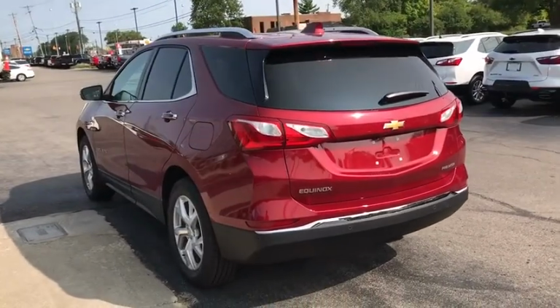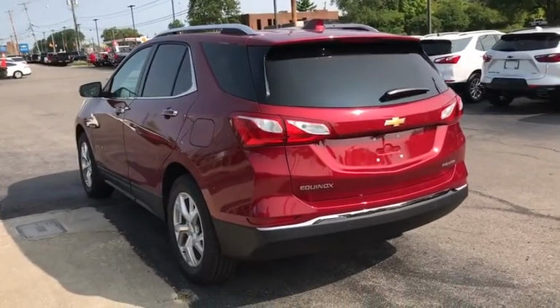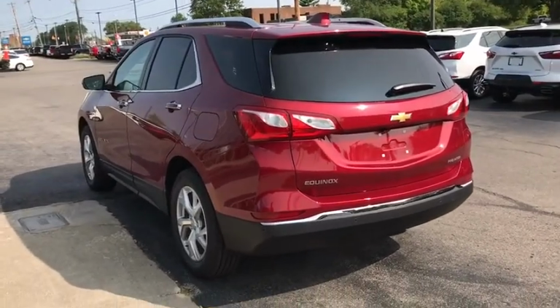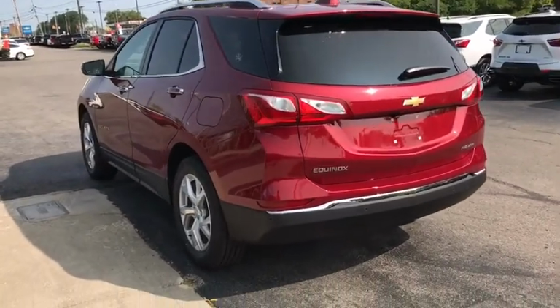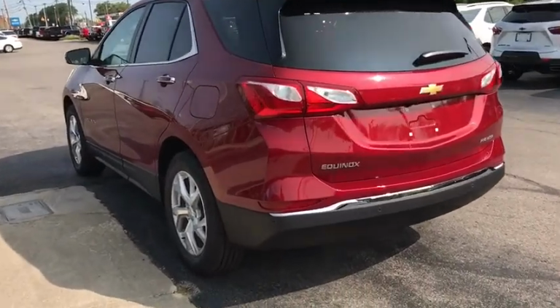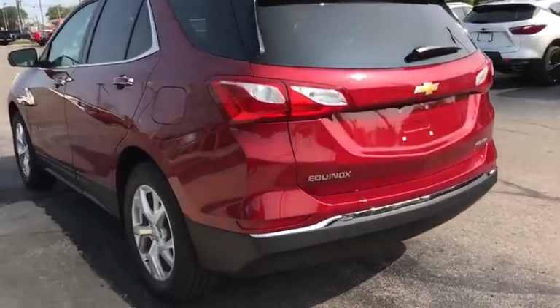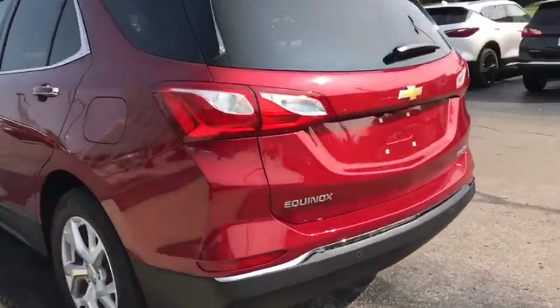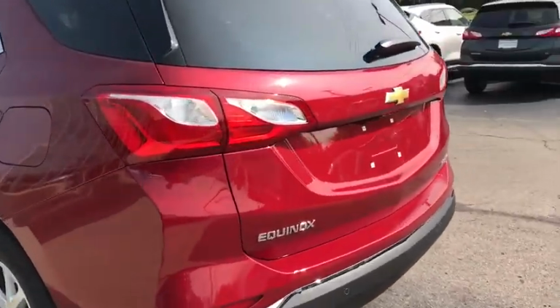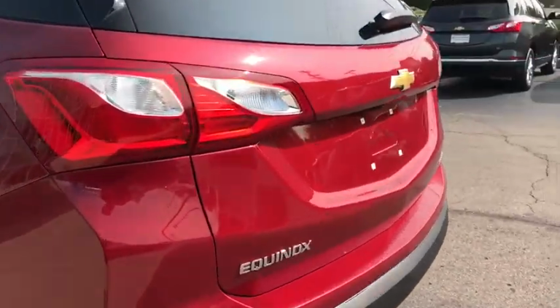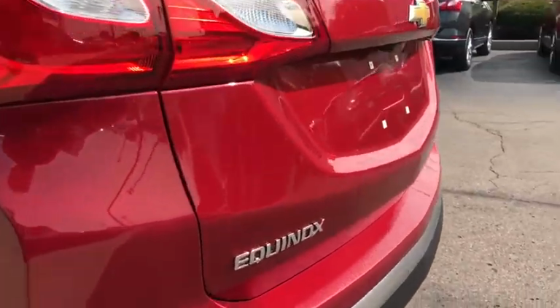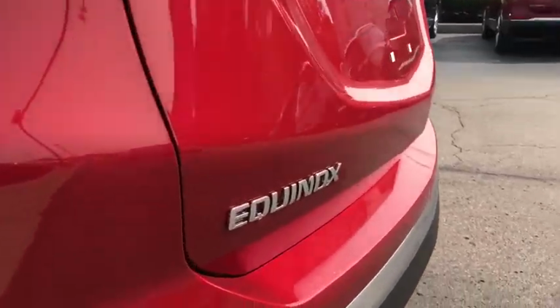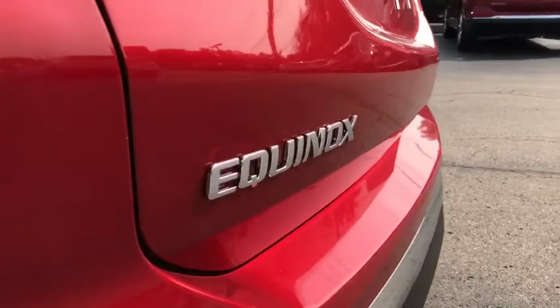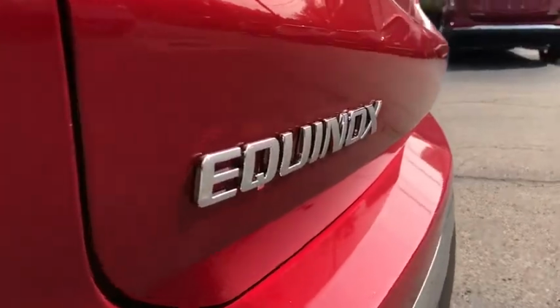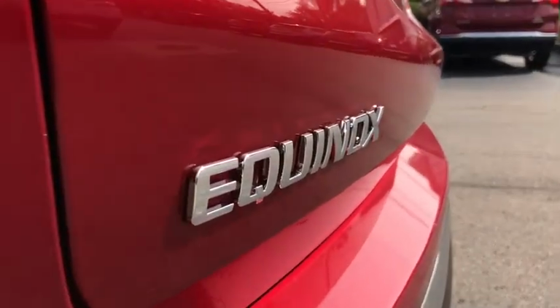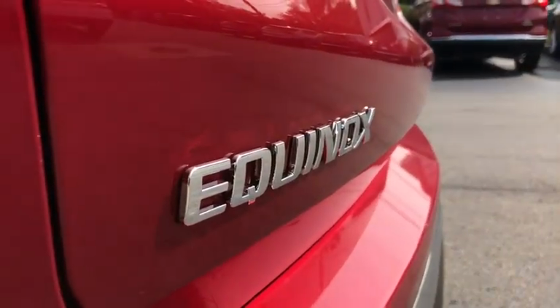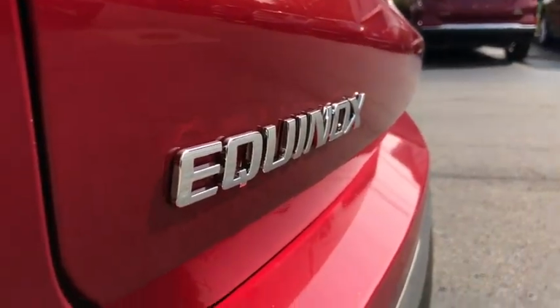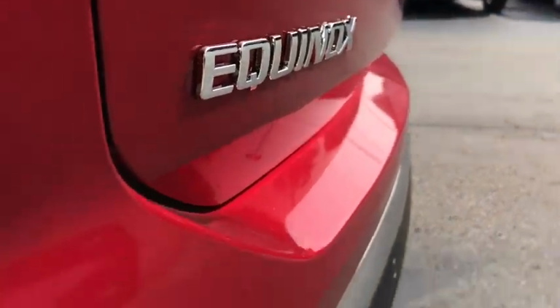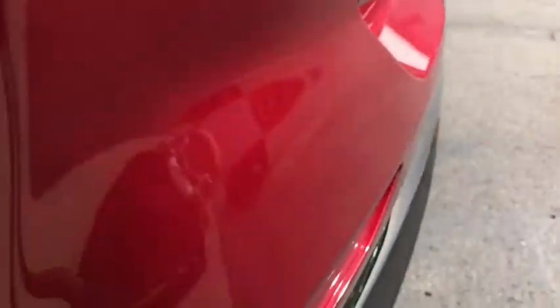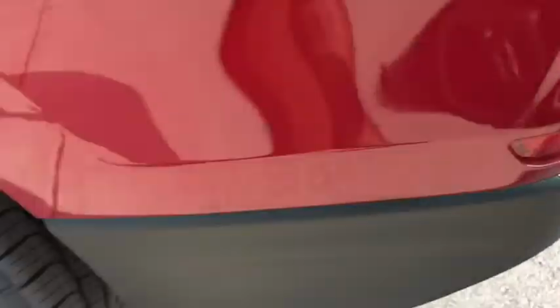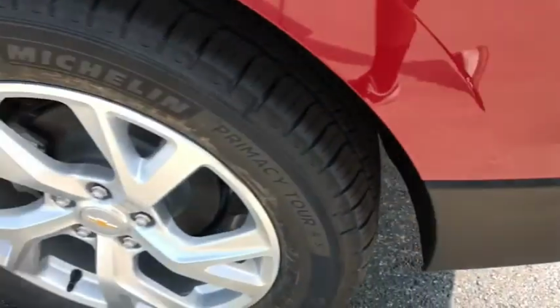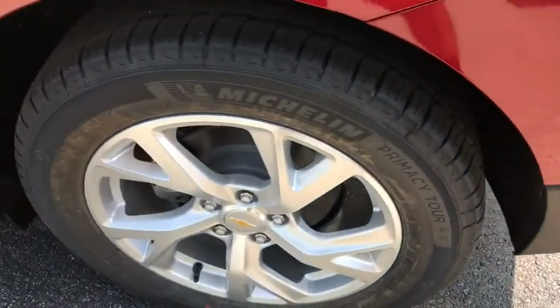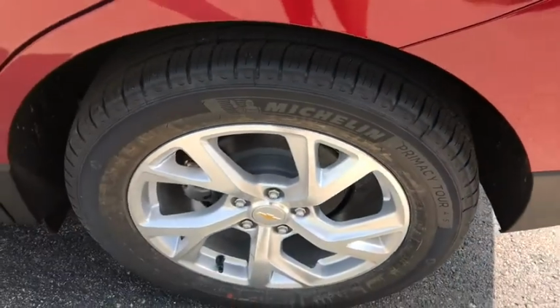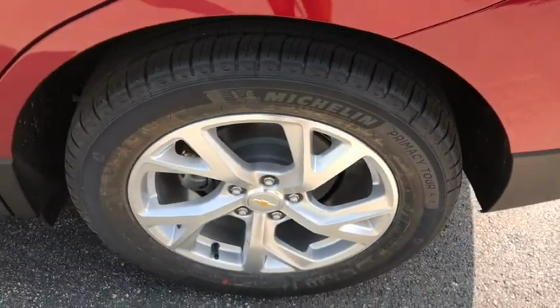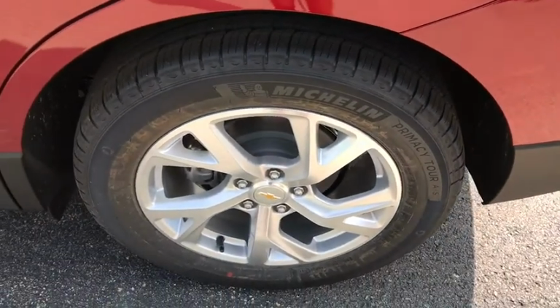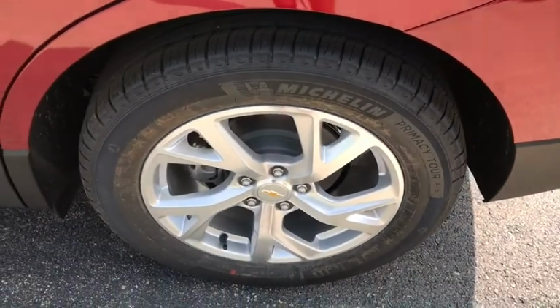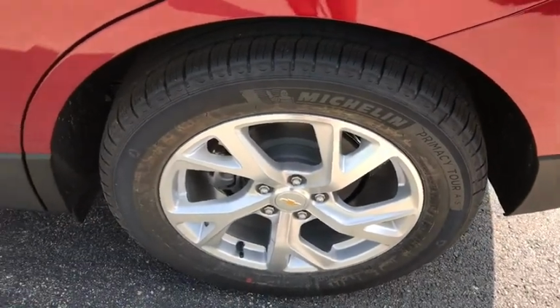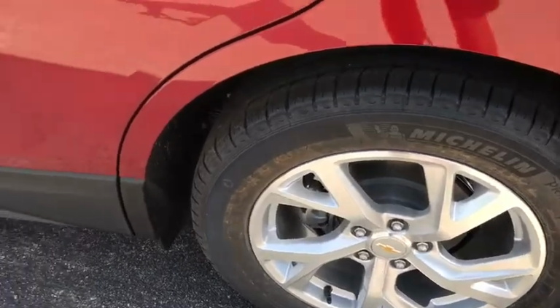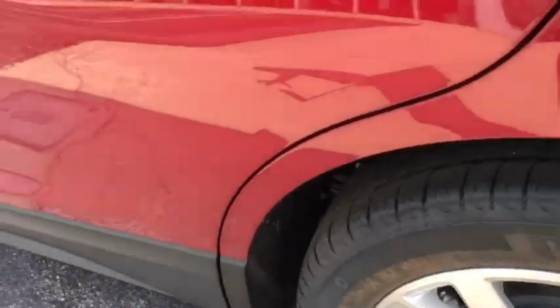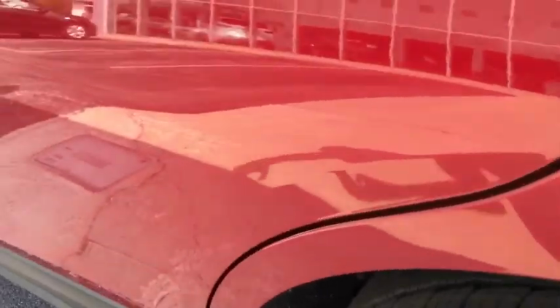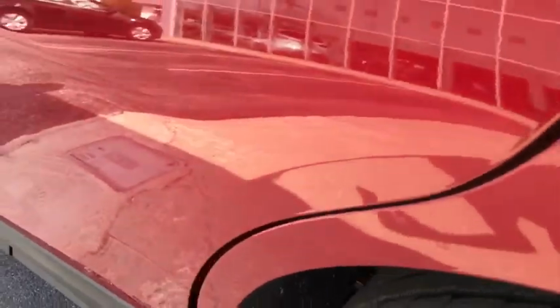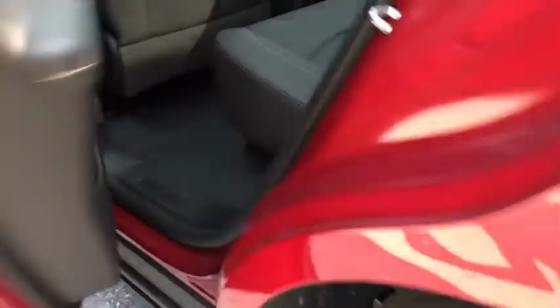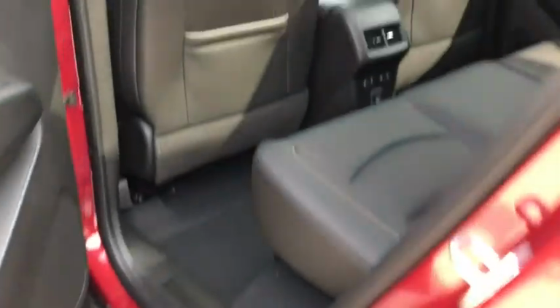Leather-wrapped steering wheel, Bluetooth, adjustable steering wheel, four-wheel disc brakes, aluminum wheels, floor mats, auto-dimming rear-view mirror, cruise control, keyless start, climate control.